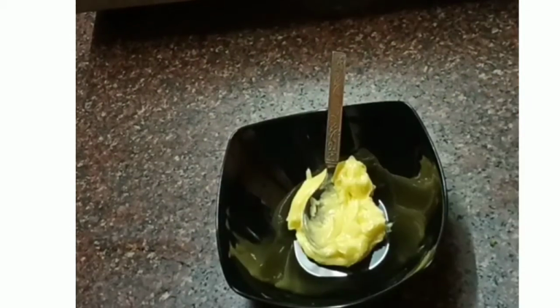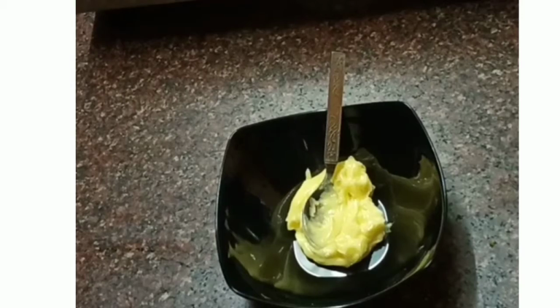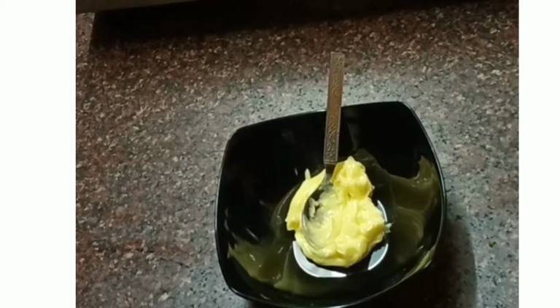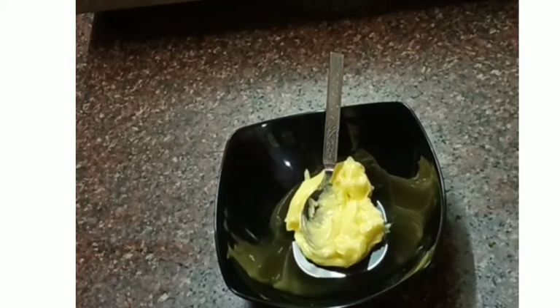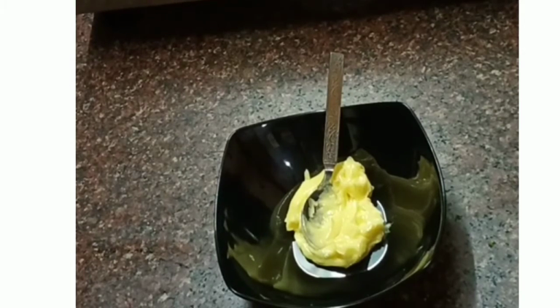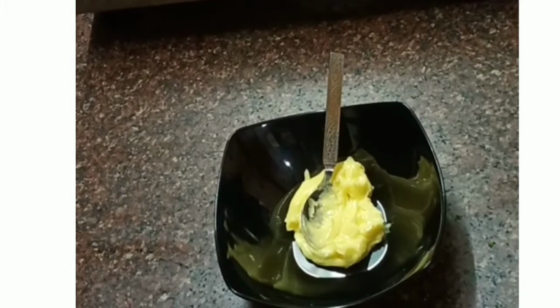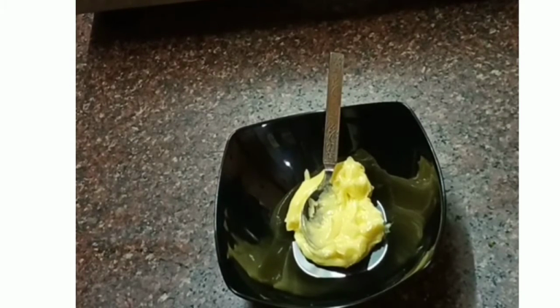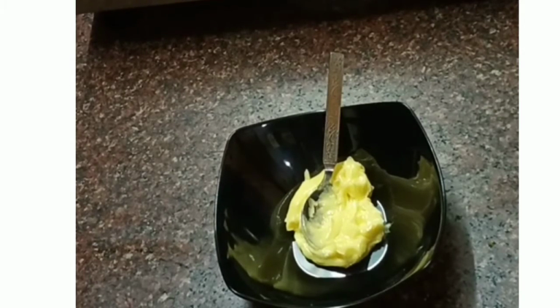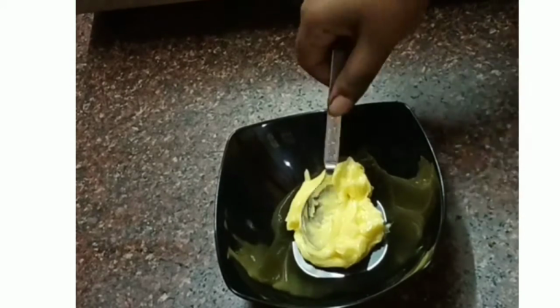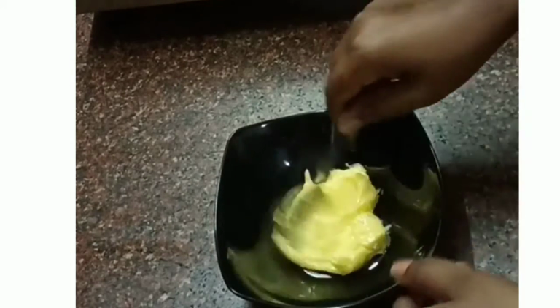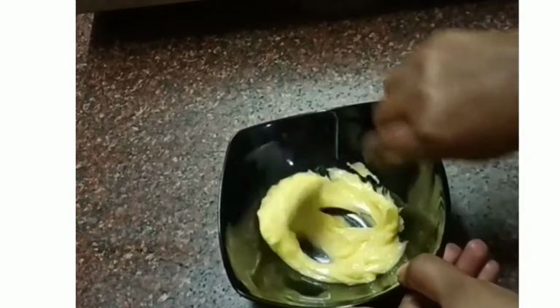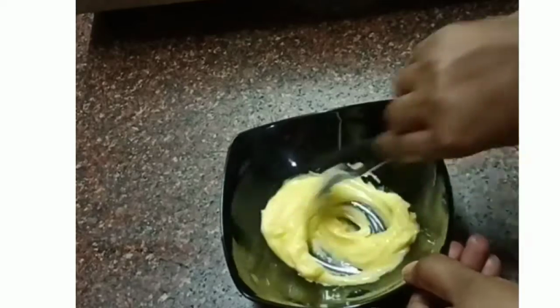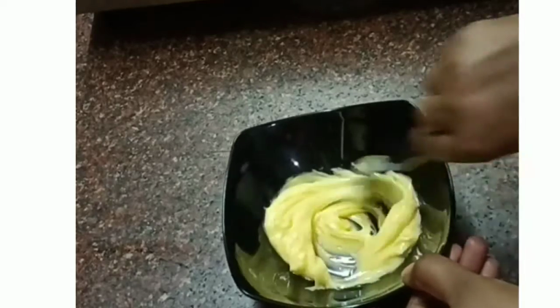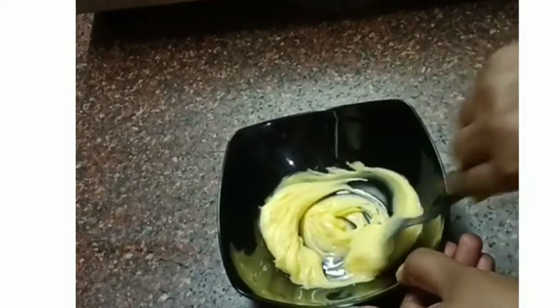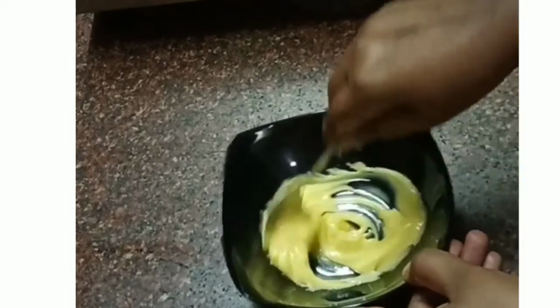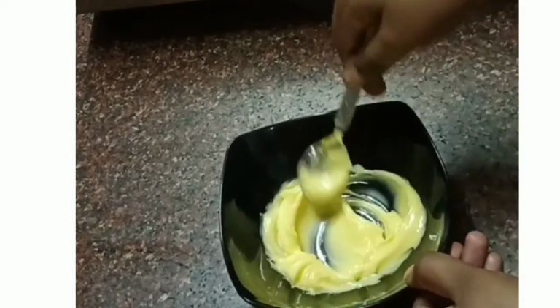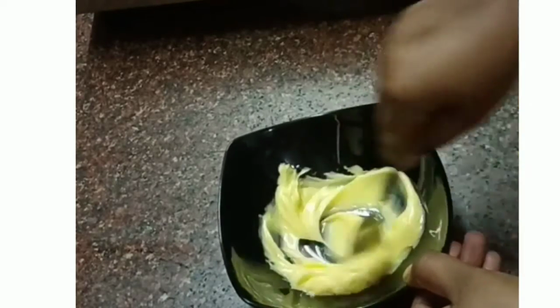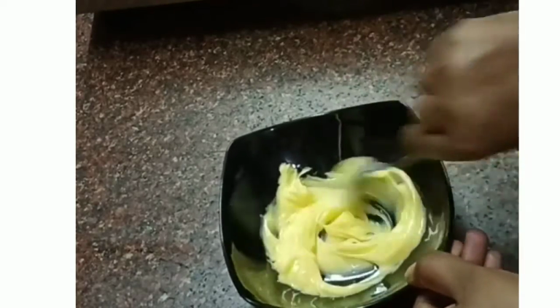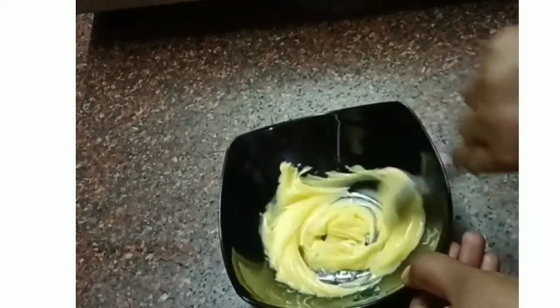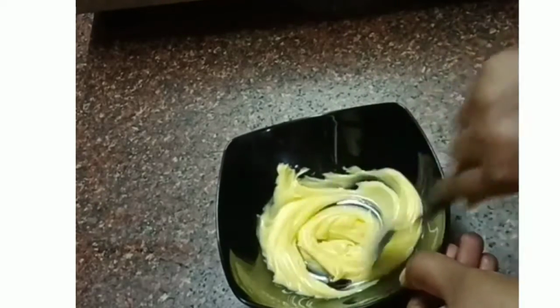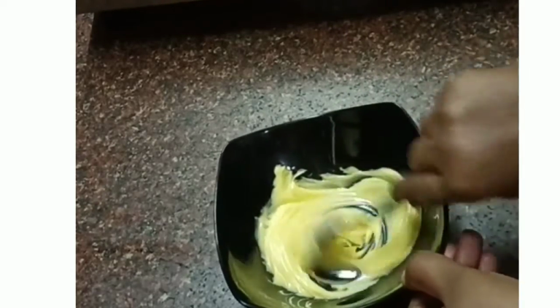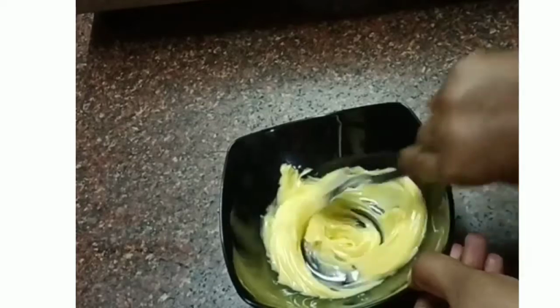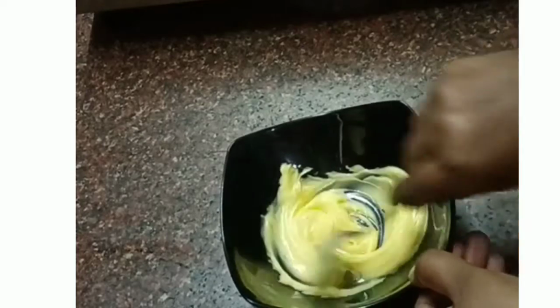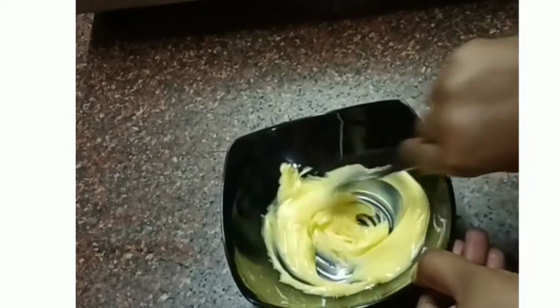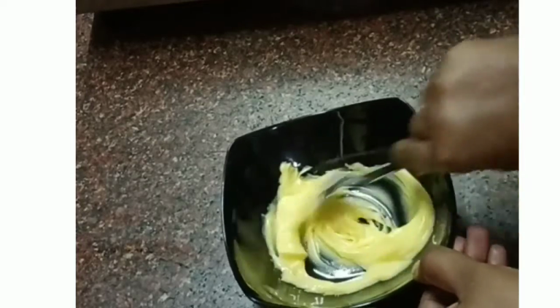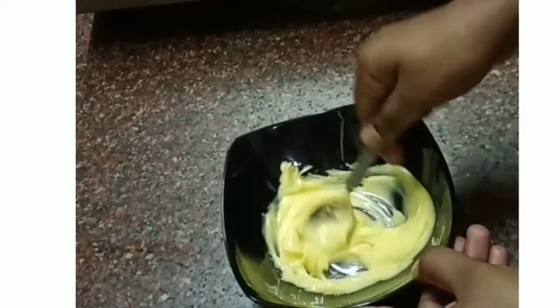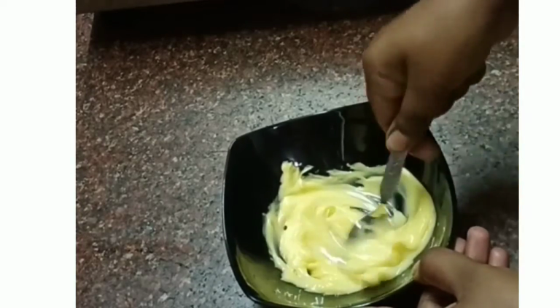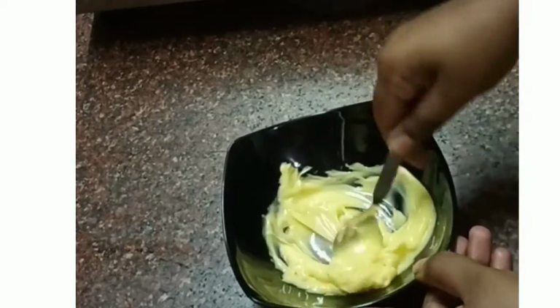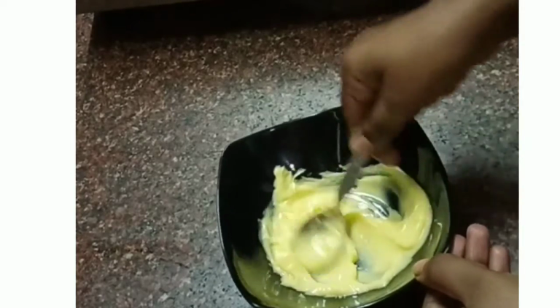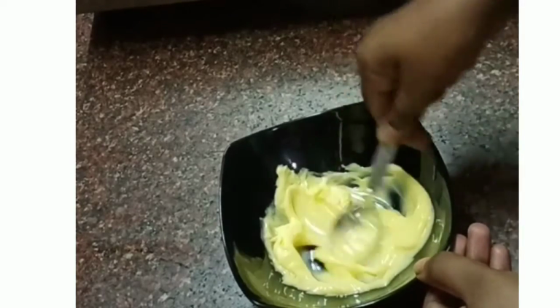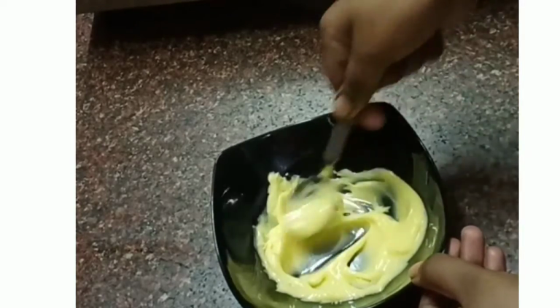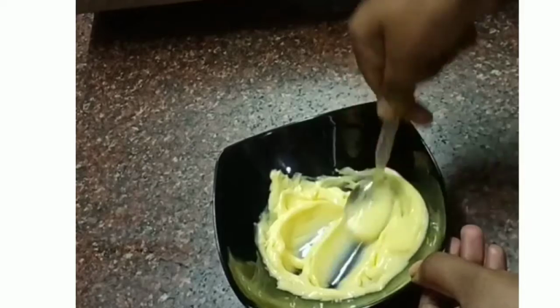Now, let's get the spread ready. To spread the butter, first we have 2 tablespoons of butter. Add the butter and spread it.